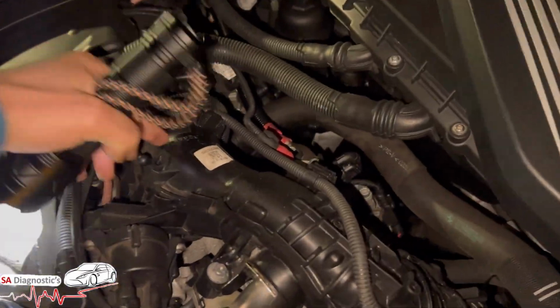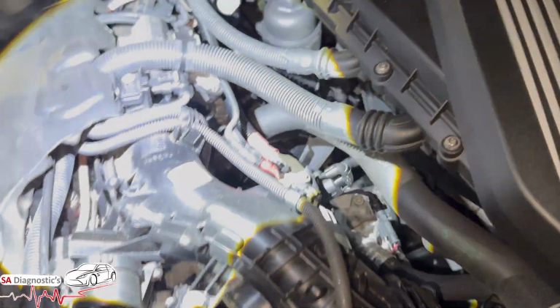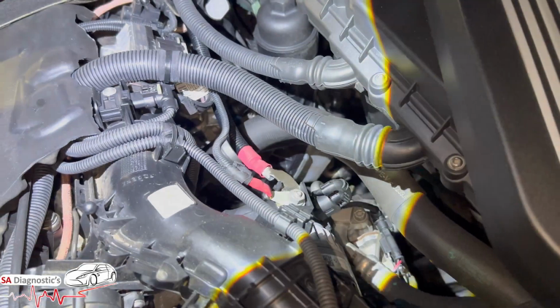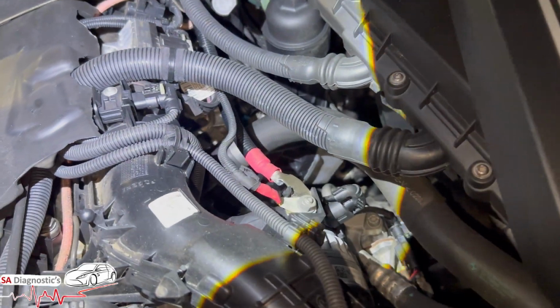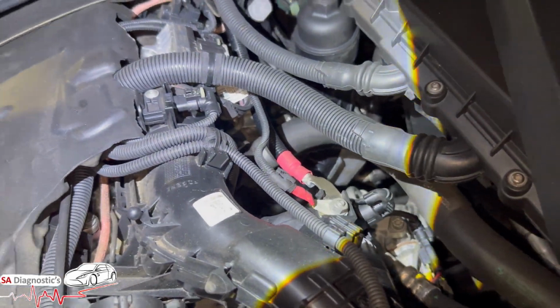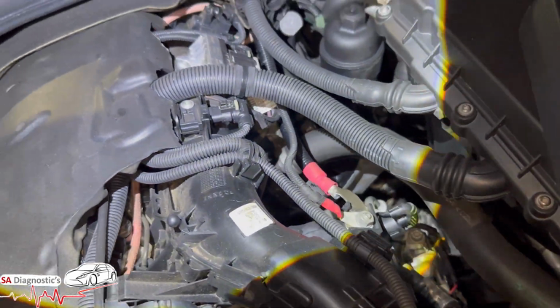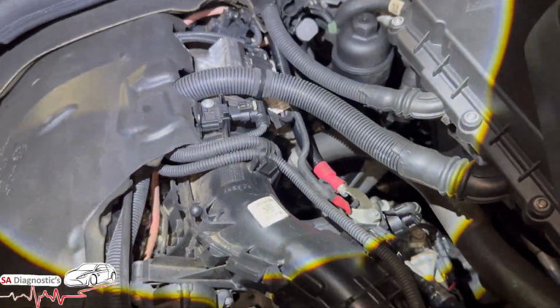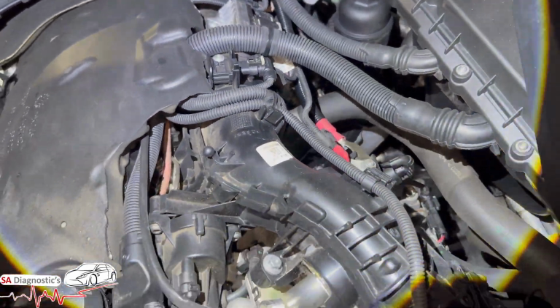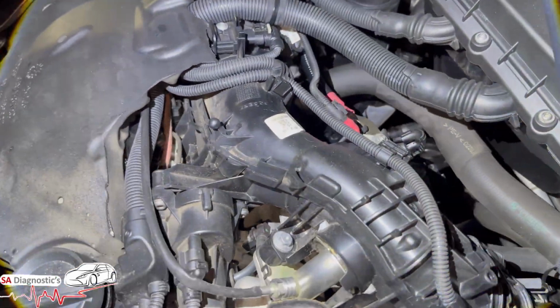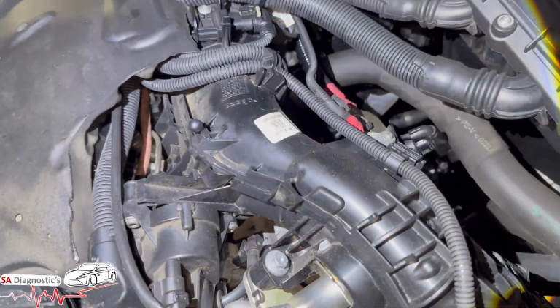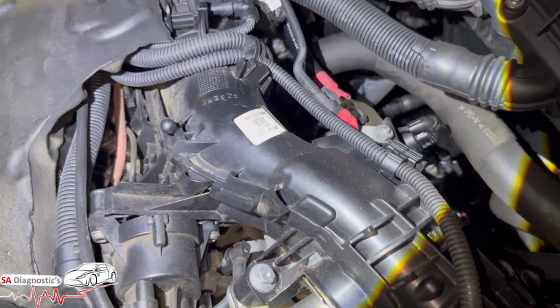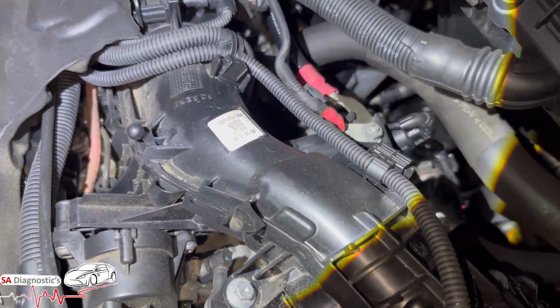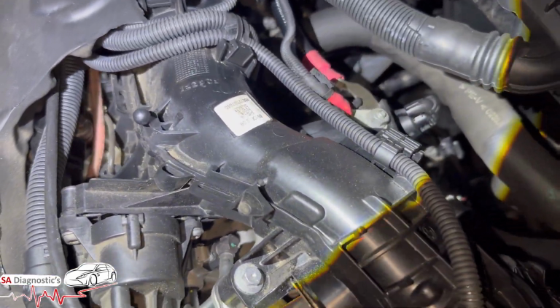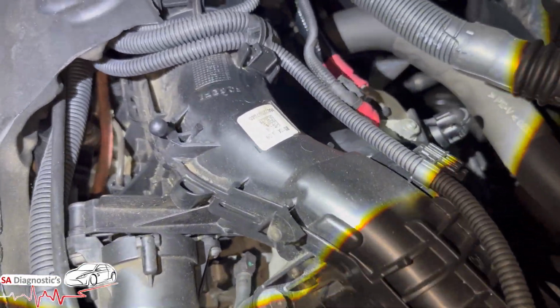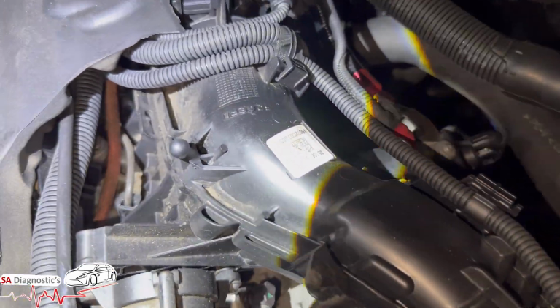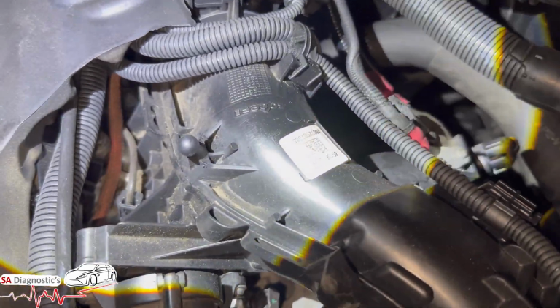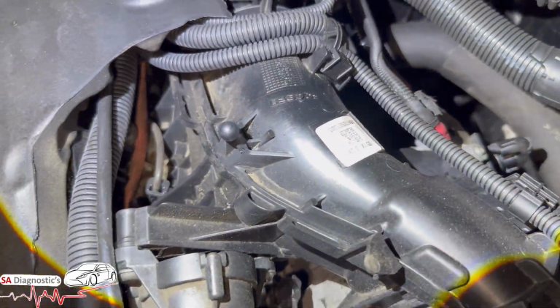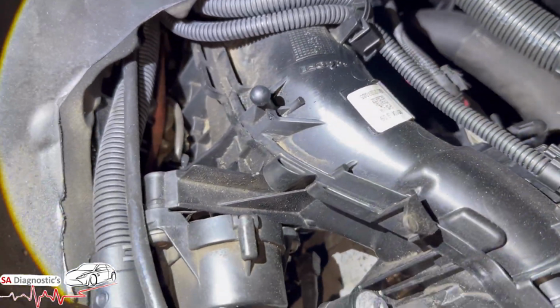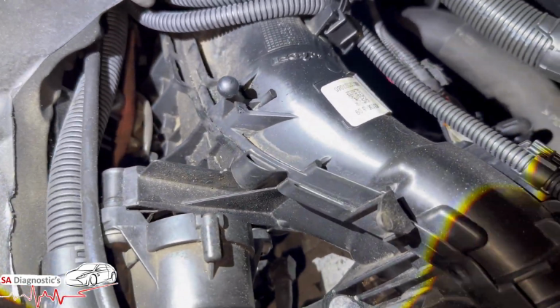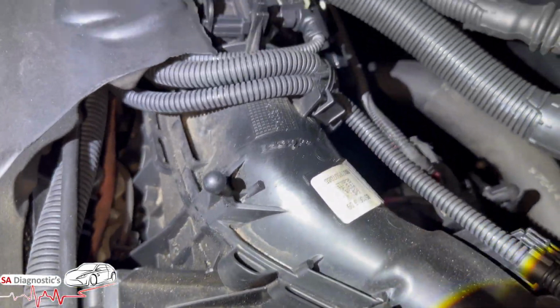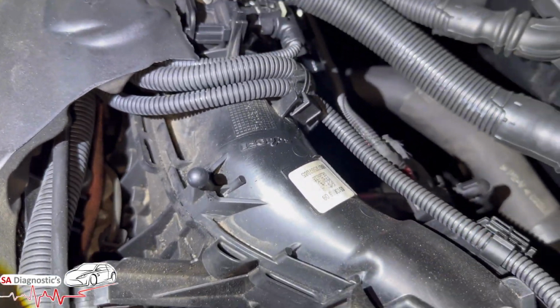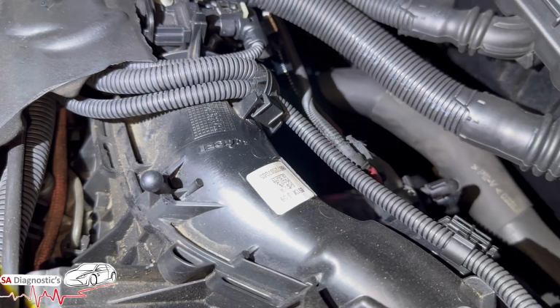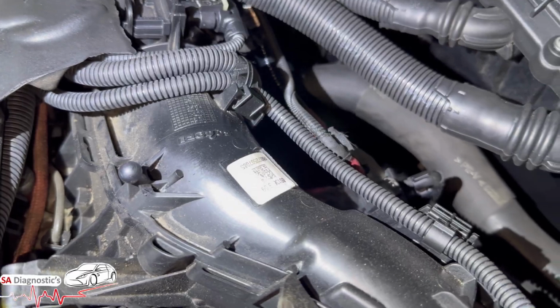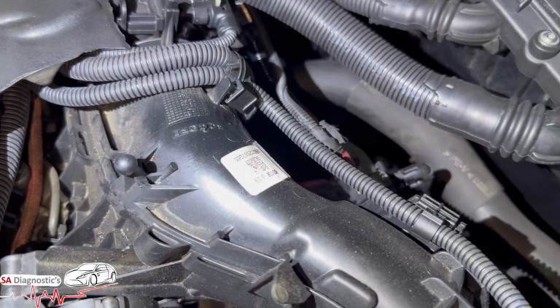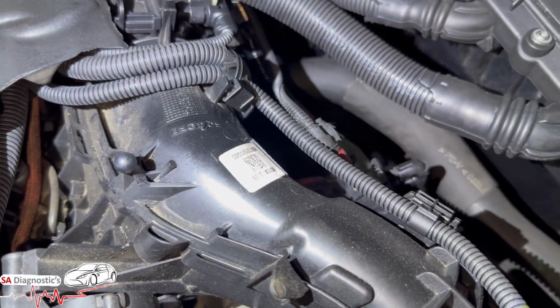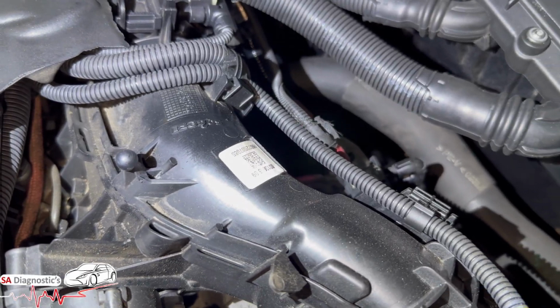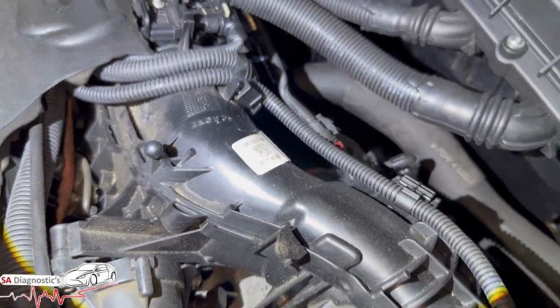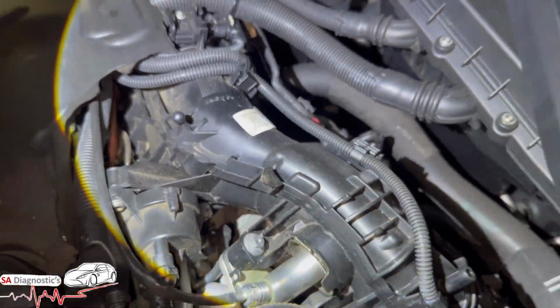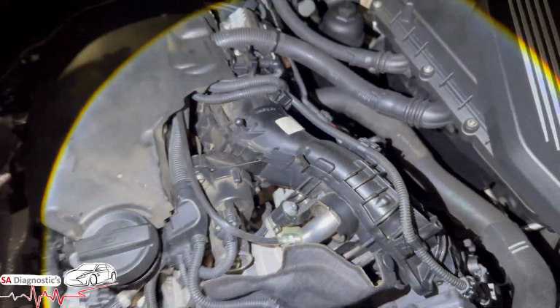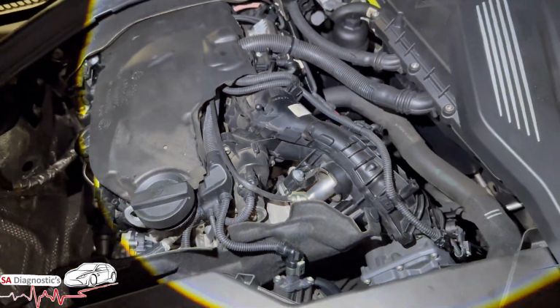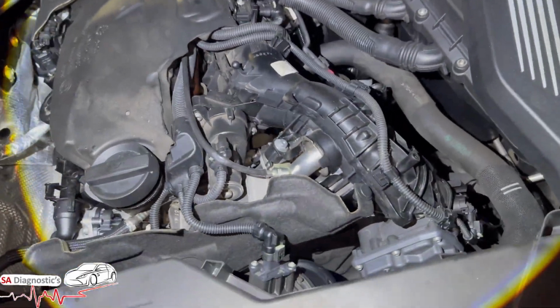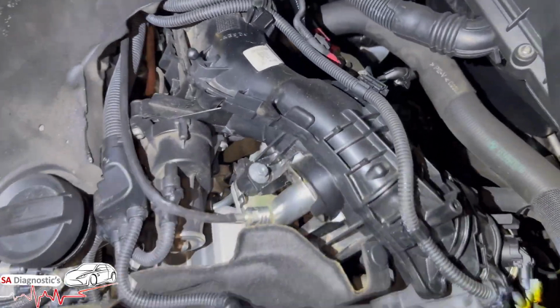Part number wise I couldn't tell you really — they usually put them in funny places. But that's what that fault code means and that is what it is on the engine block.